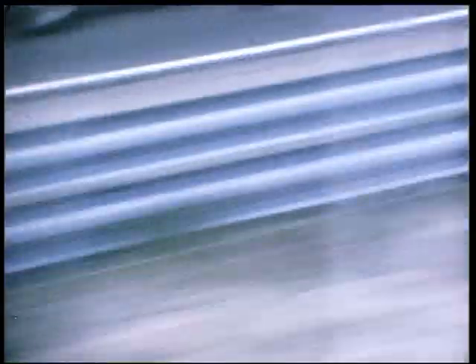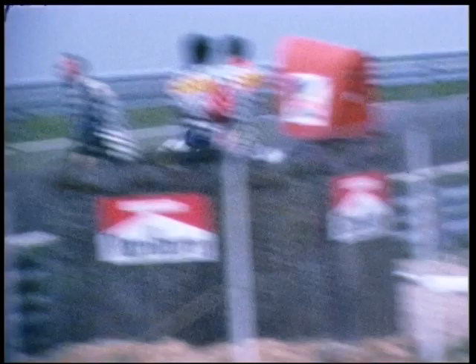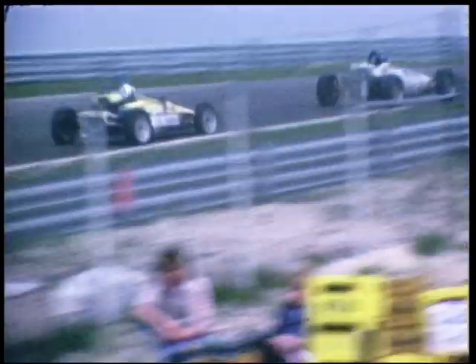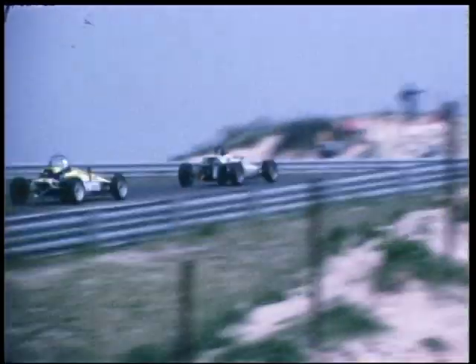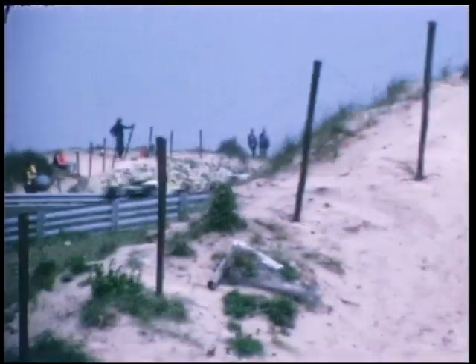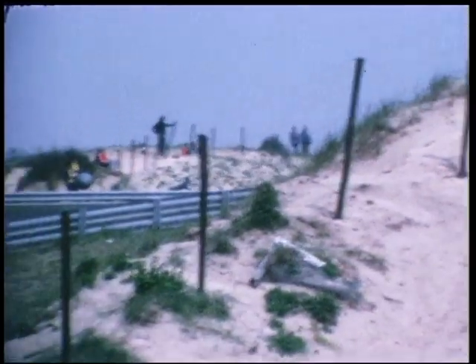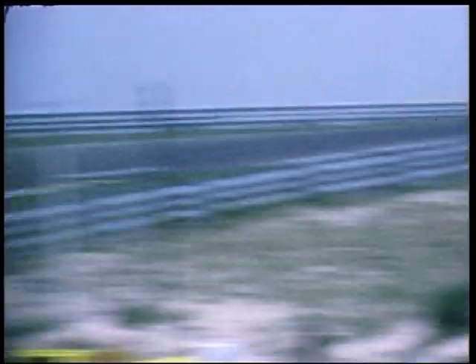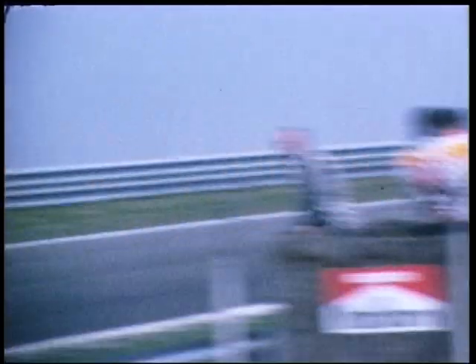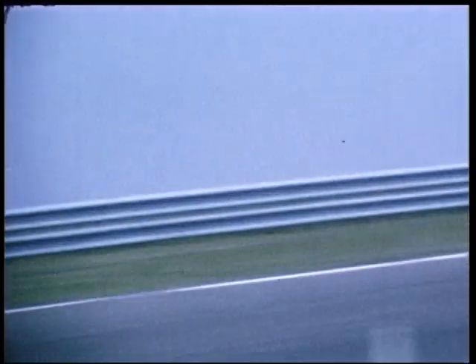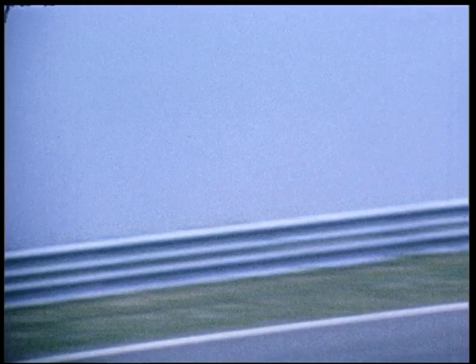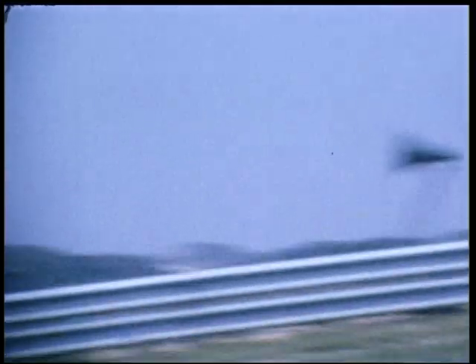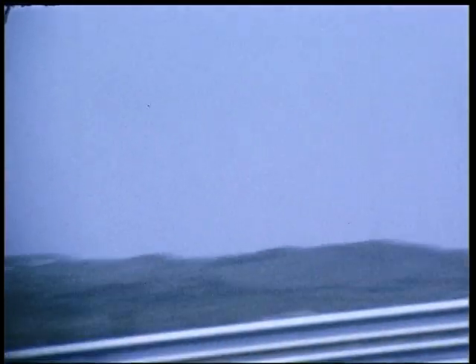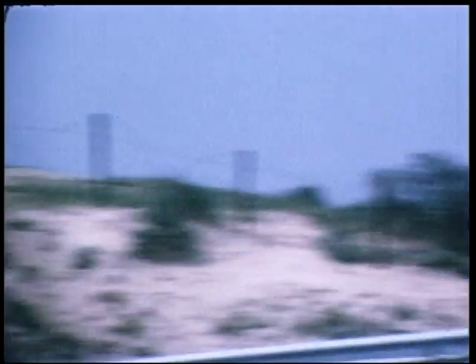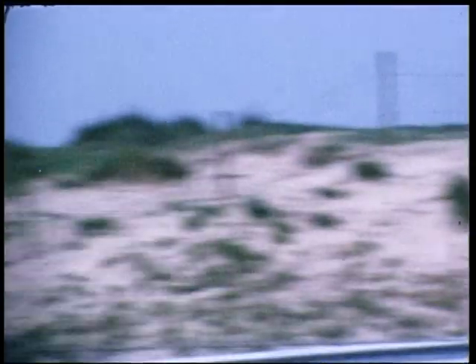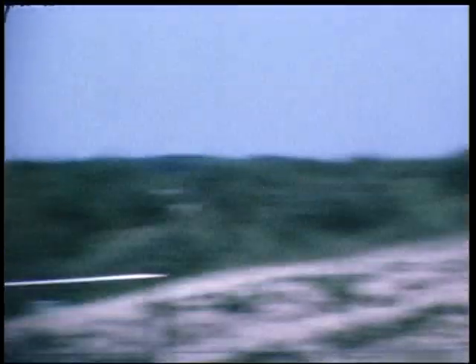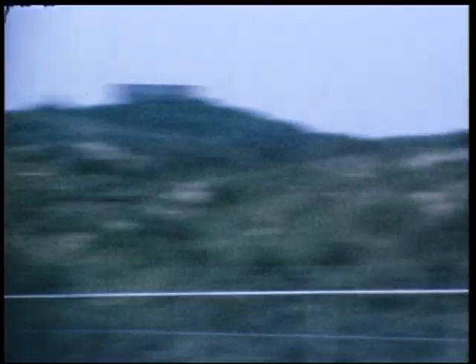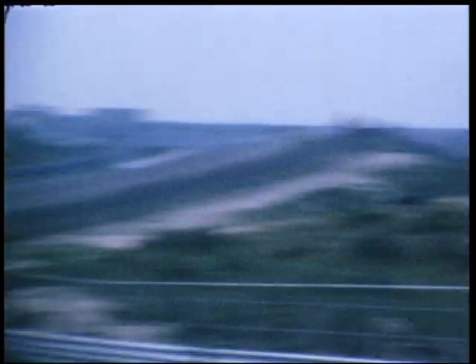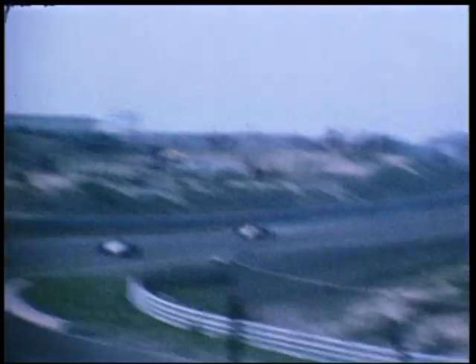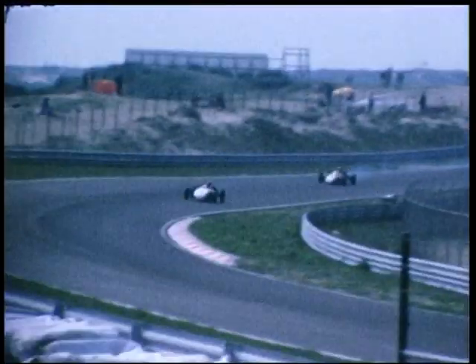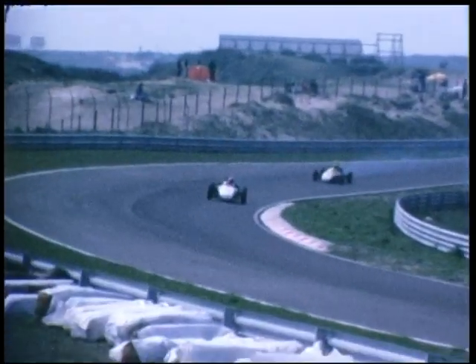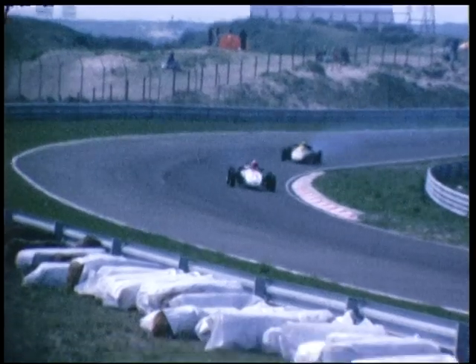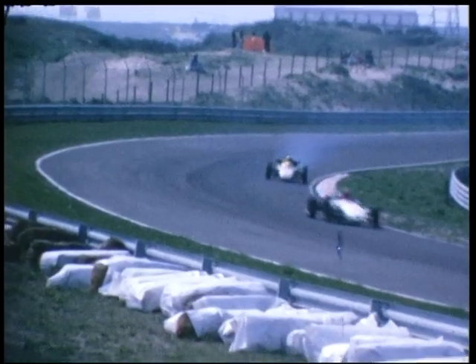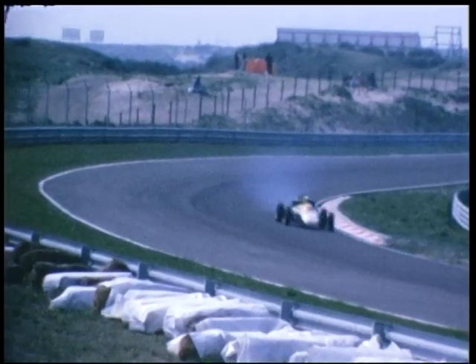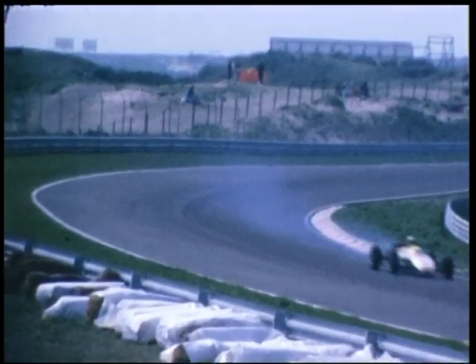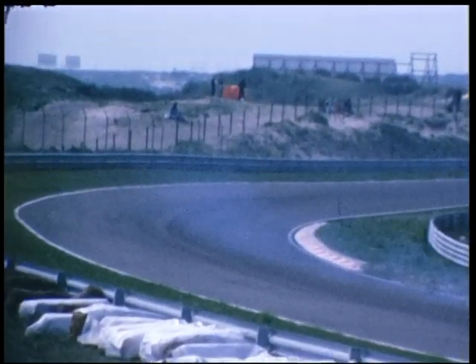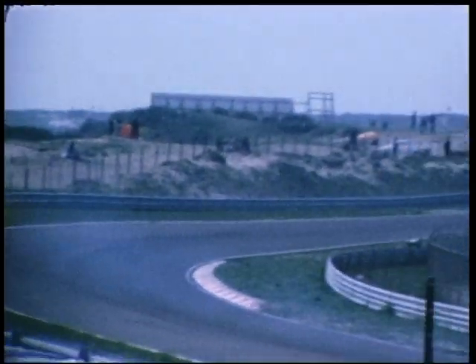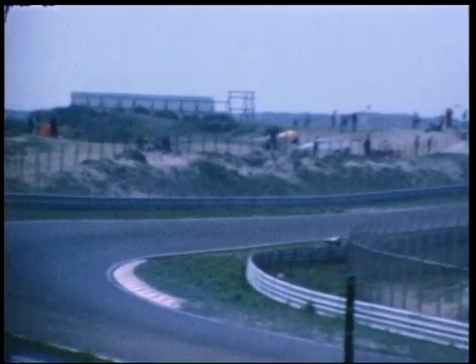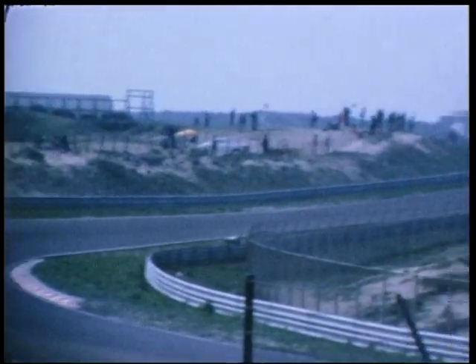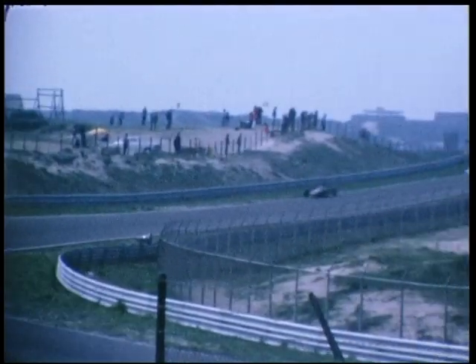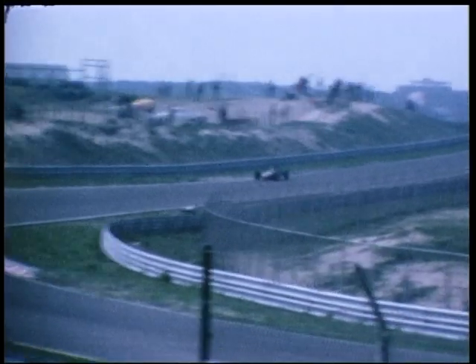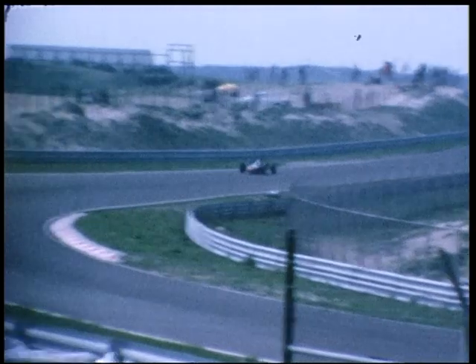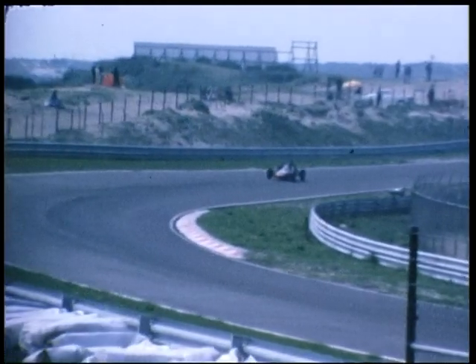Deze jongens zijn enorm harde vechters zoals u zelf al kunt zien. Het is allemaal een nek-aan-nek gevecht. En ook rockend kun je nog aan de race meedoen zoals u hier al ziet. Deze wagens die enorm zitten te rocken.